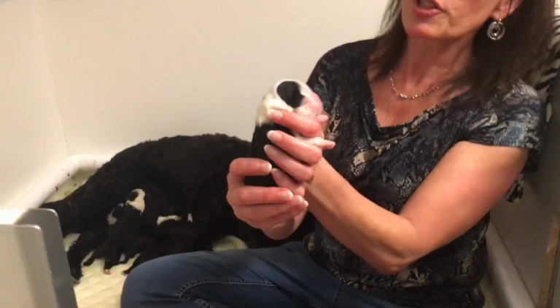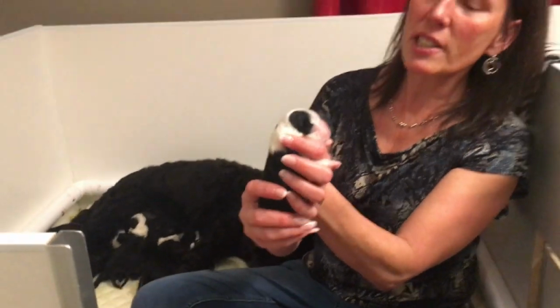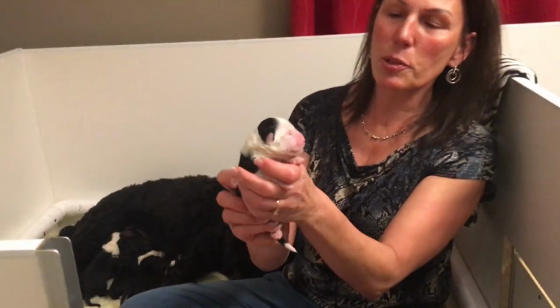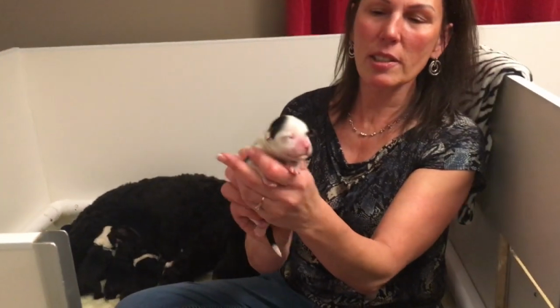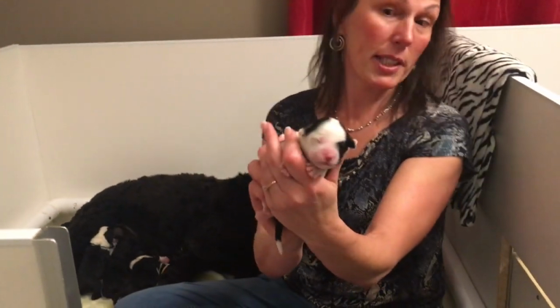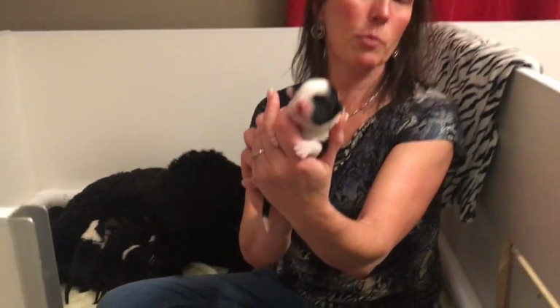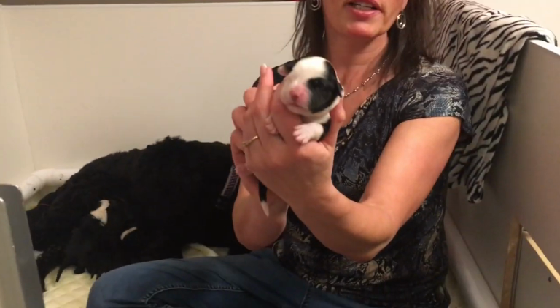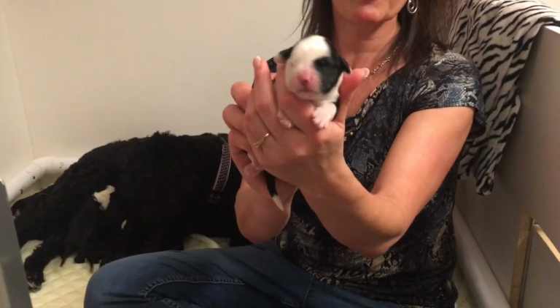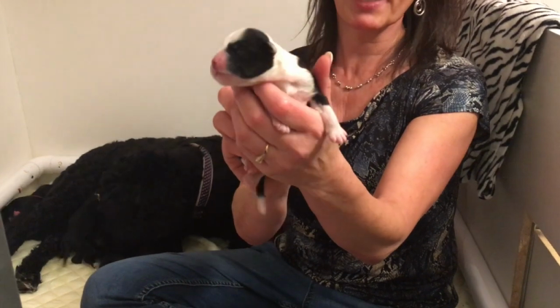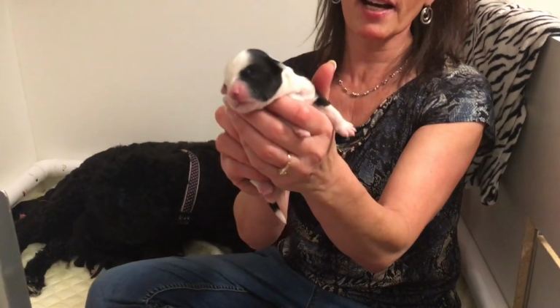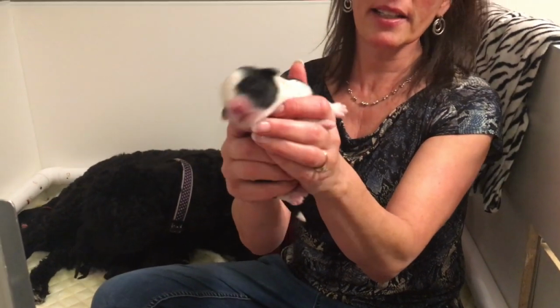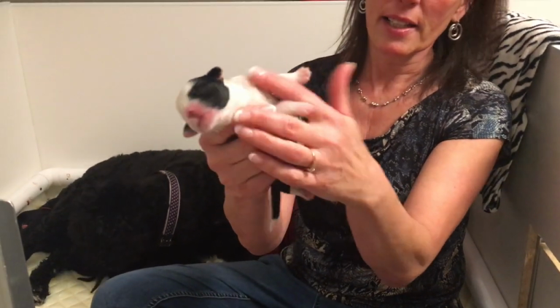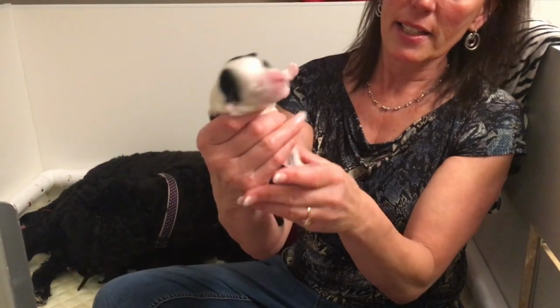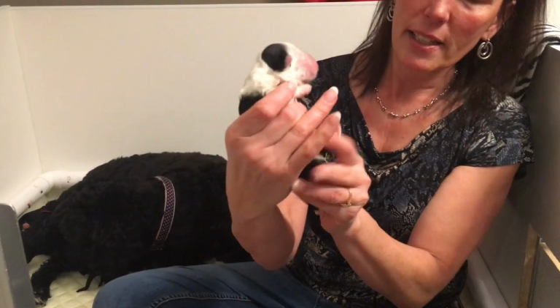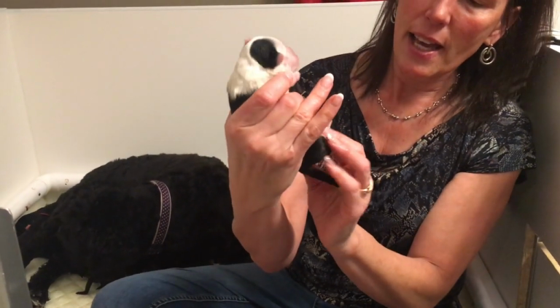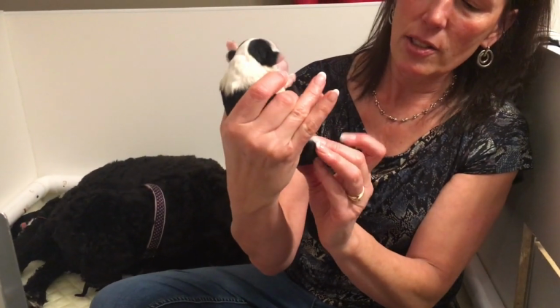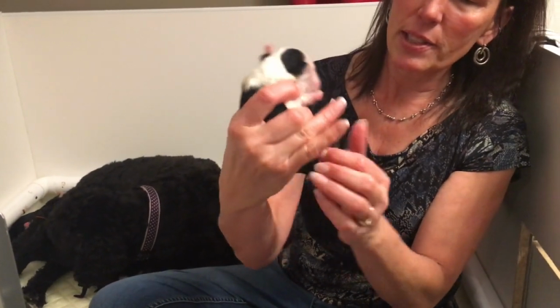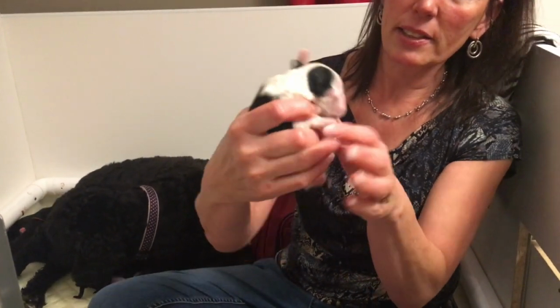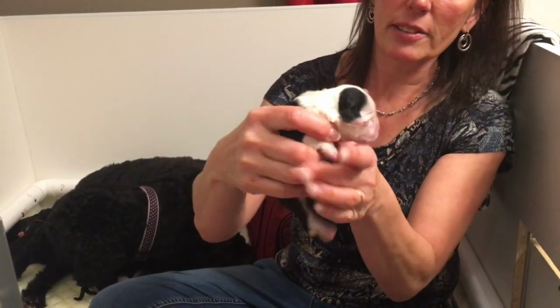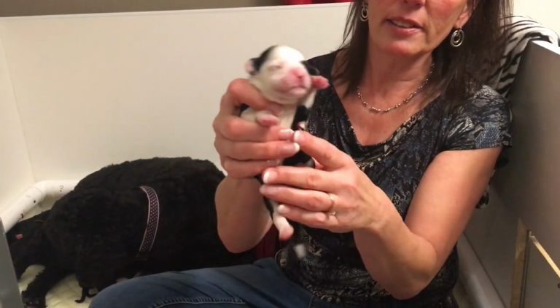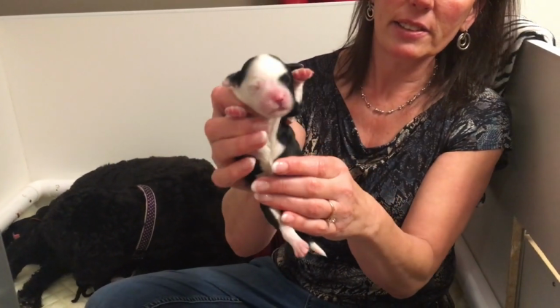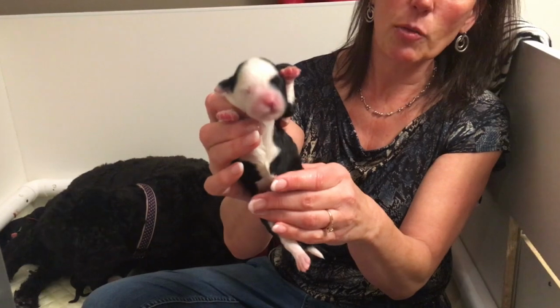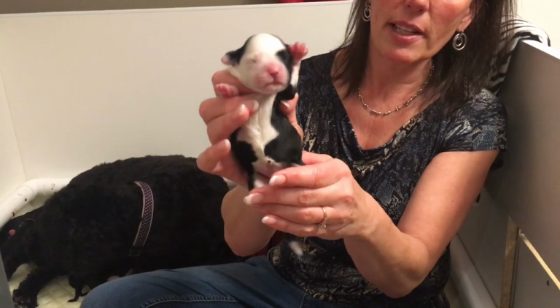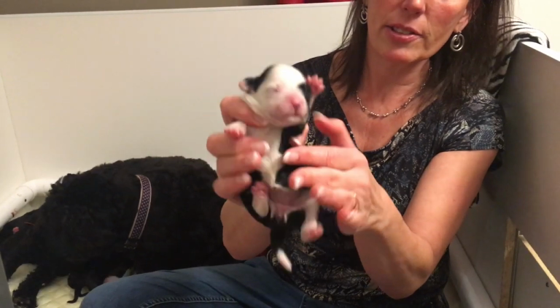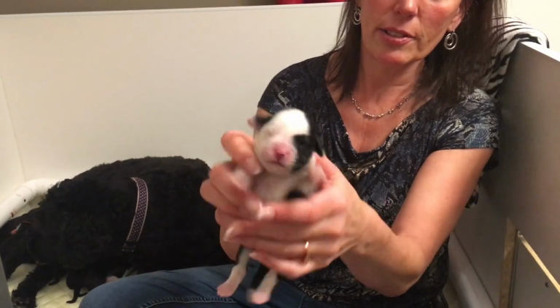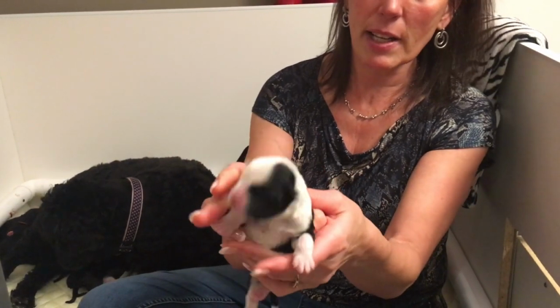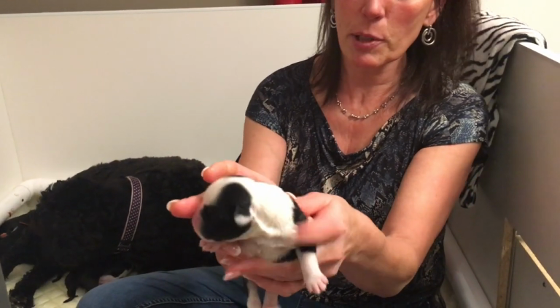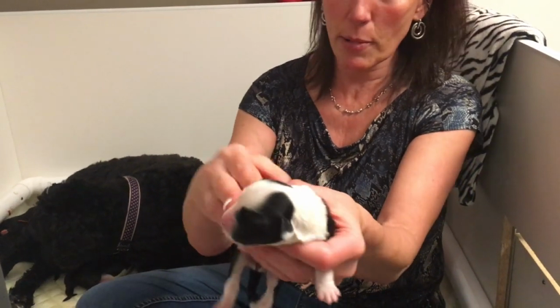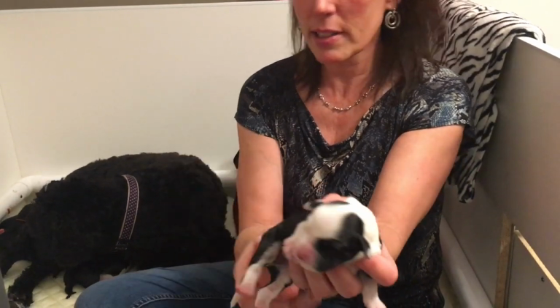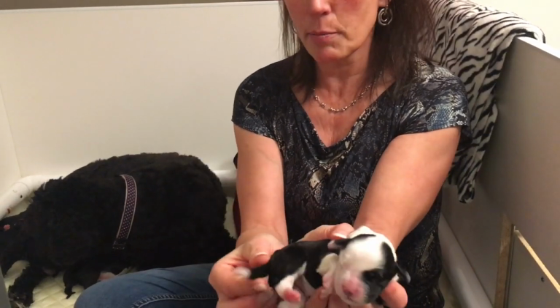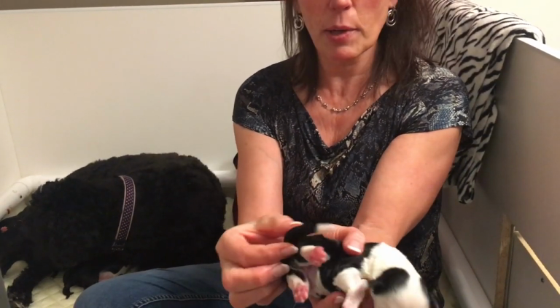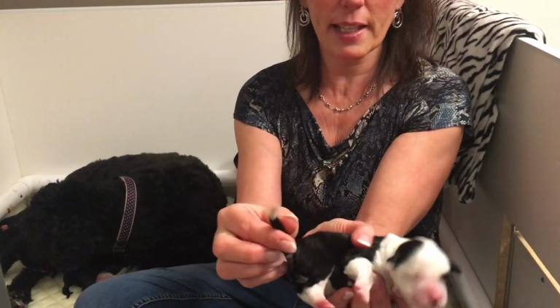So this is Juicy. Juicy has one white eye and one black eye. Juicy is a little girl. She's got white down her too and nice big white paws and a big white tail.